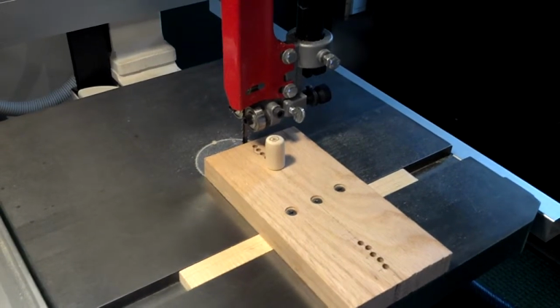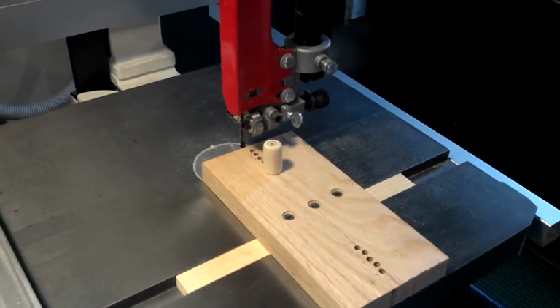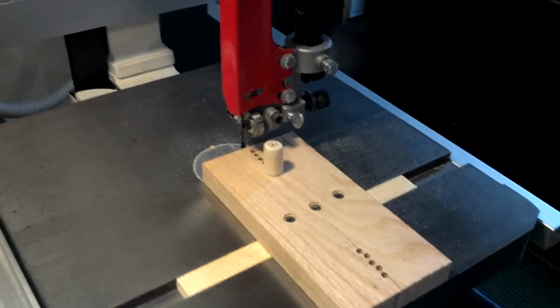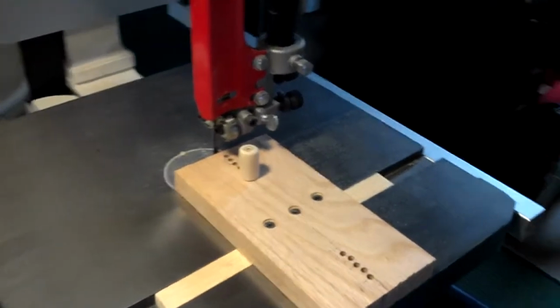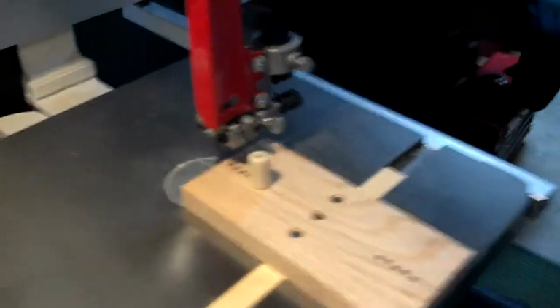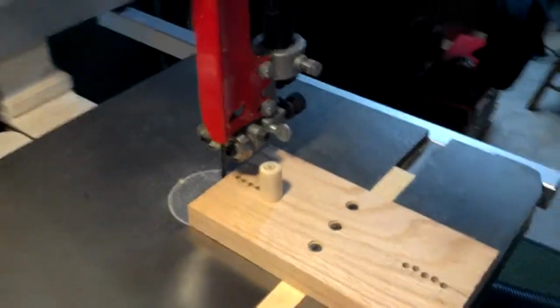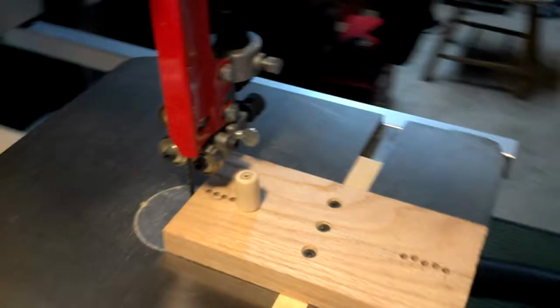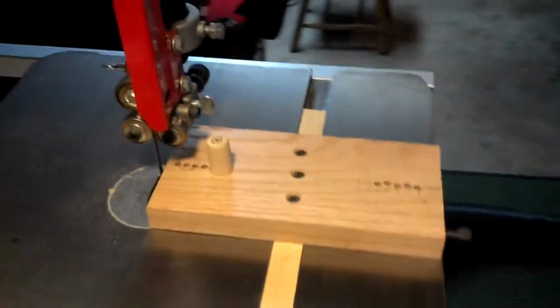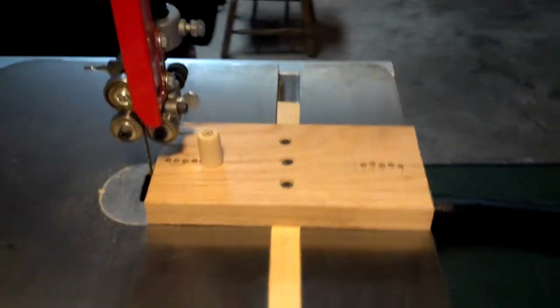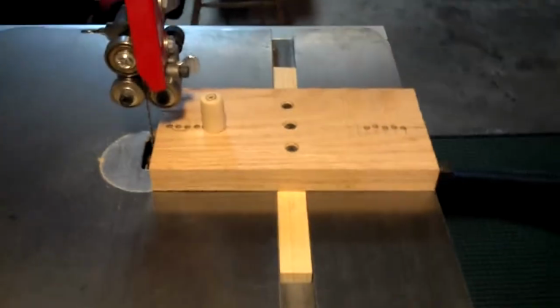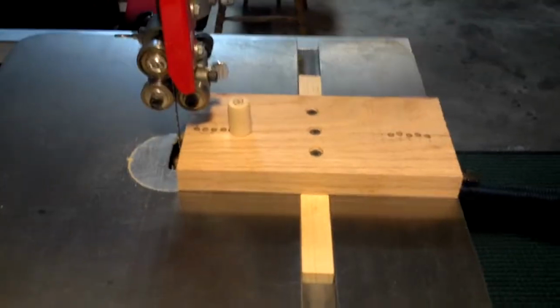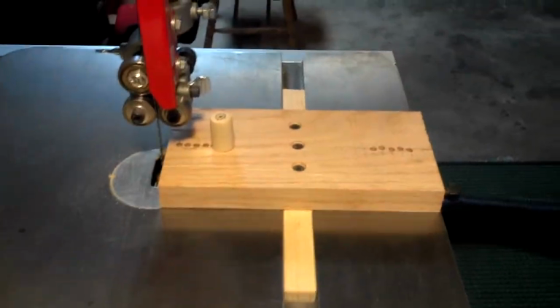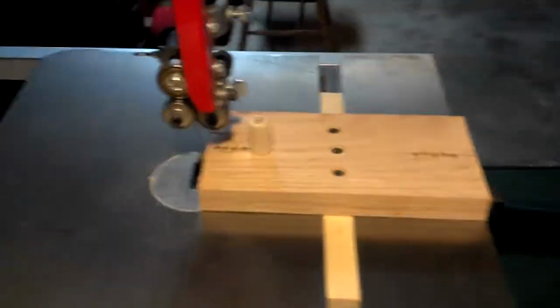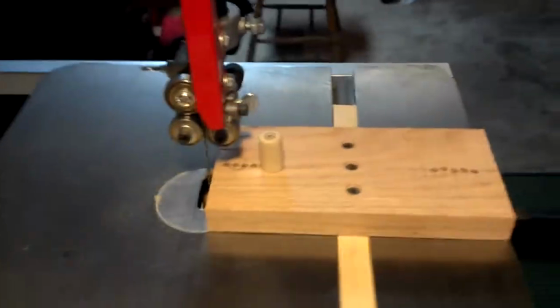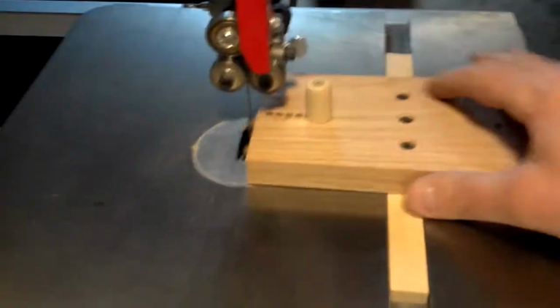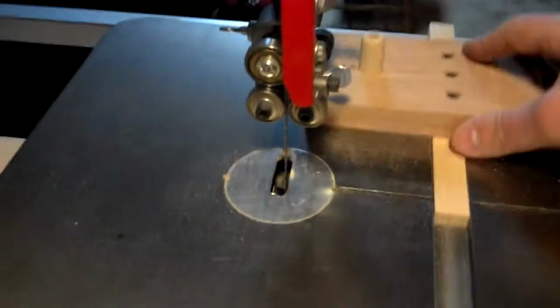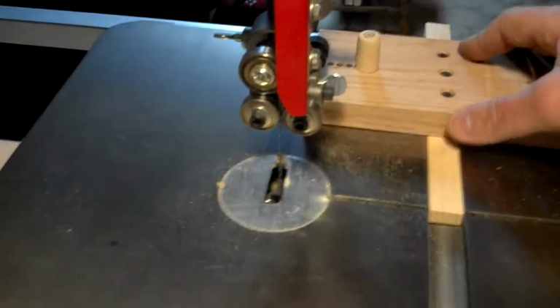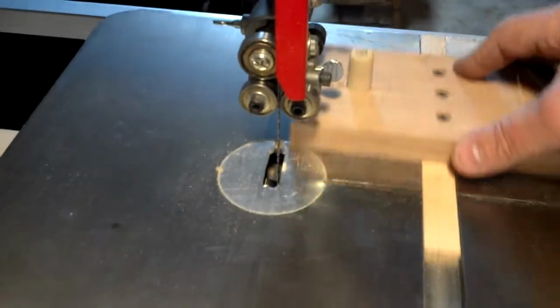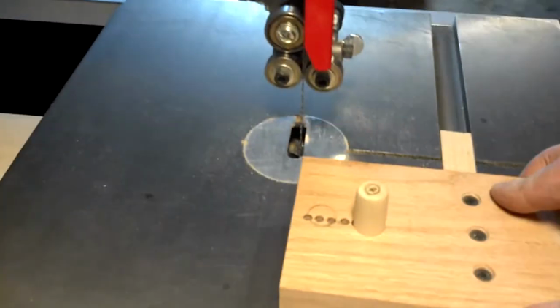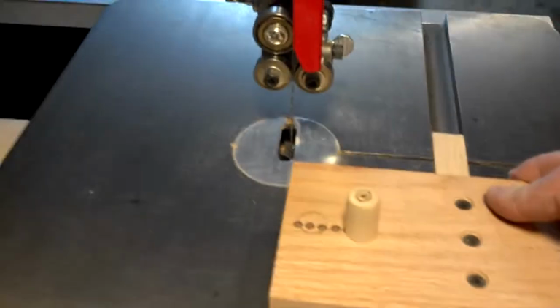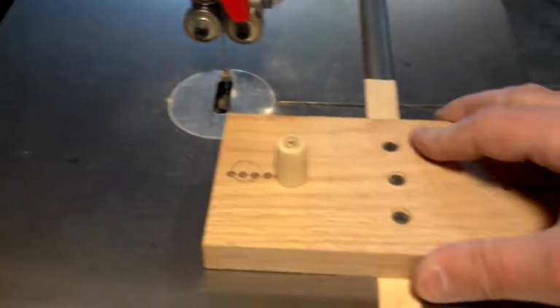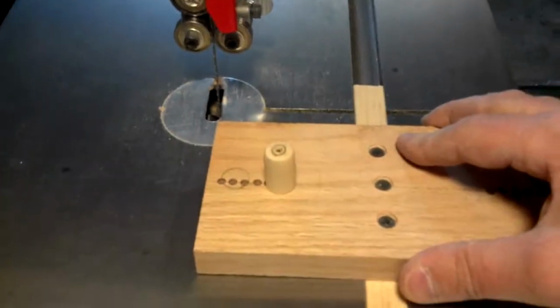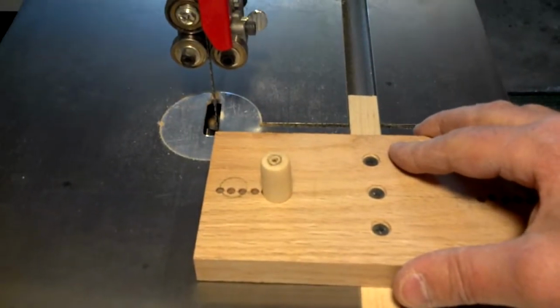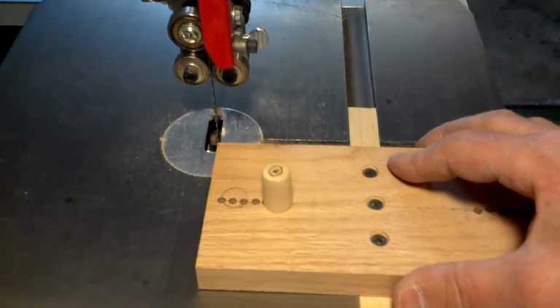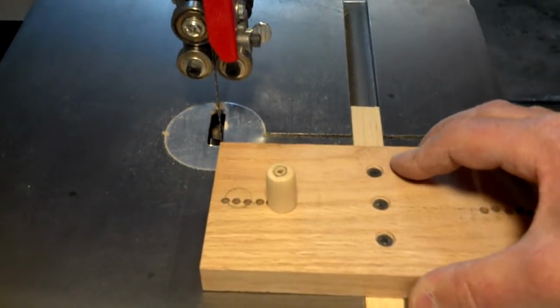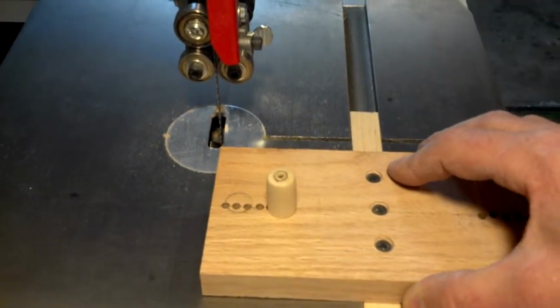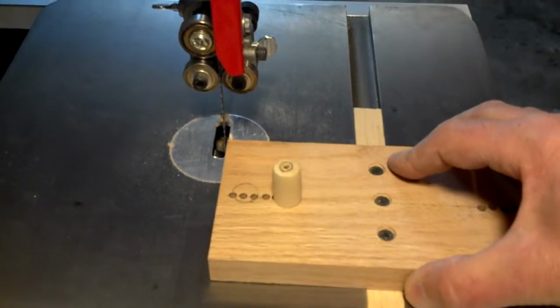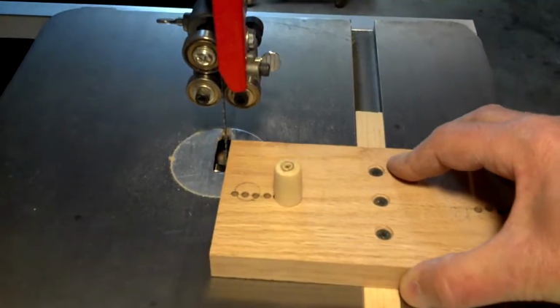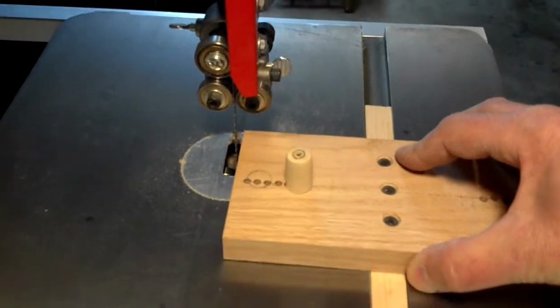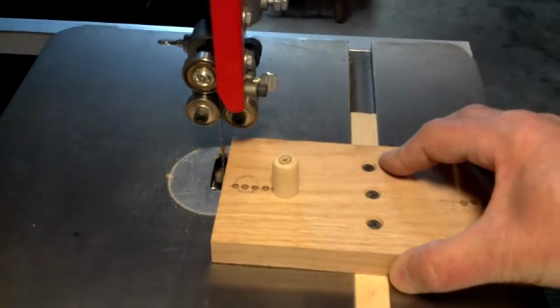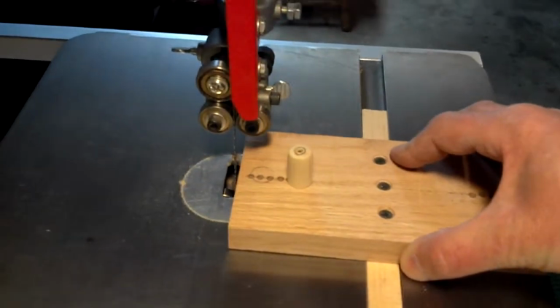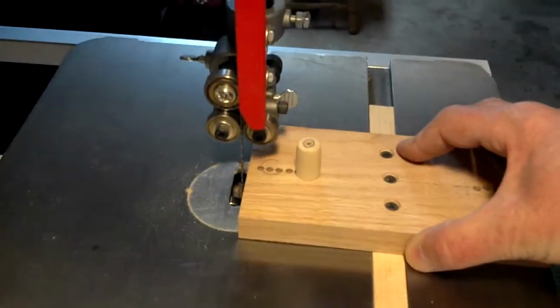This is the setup. A block of wood. This way you can move the blank into place.